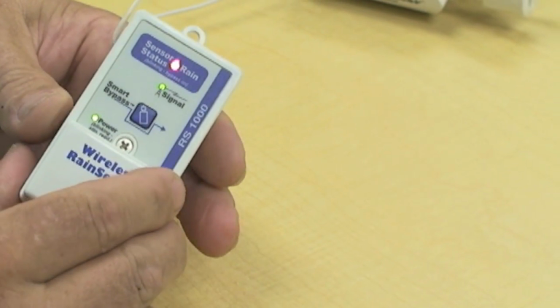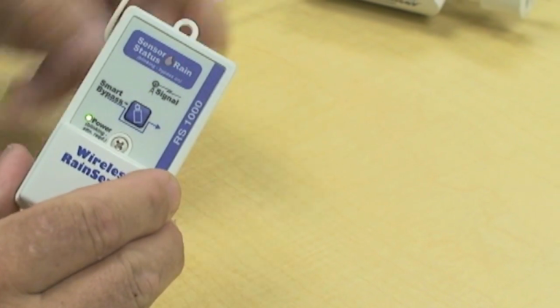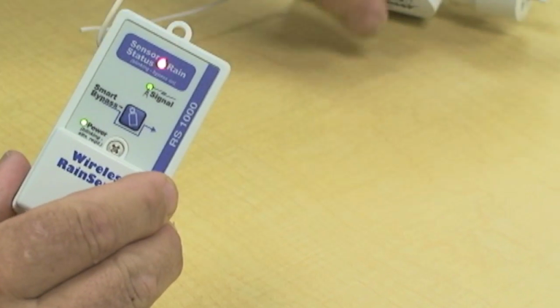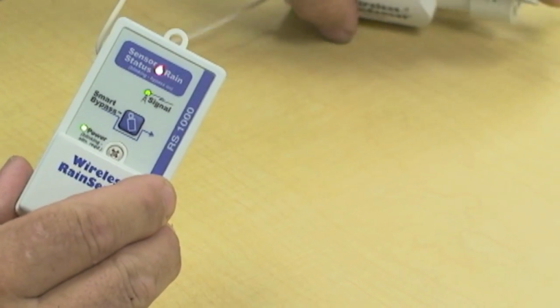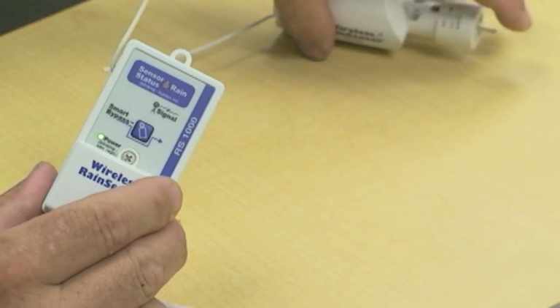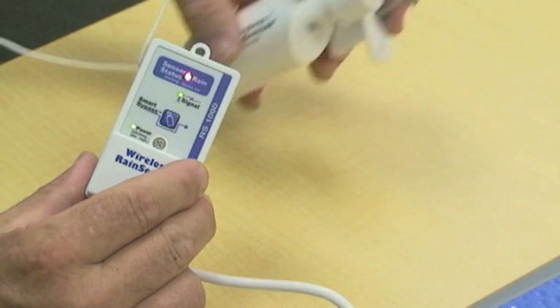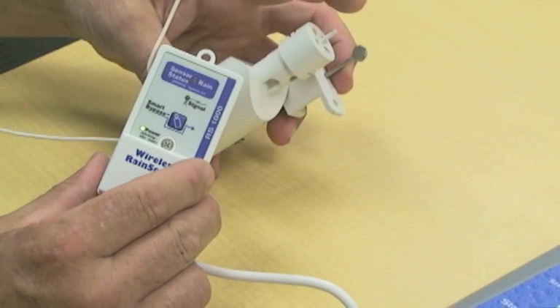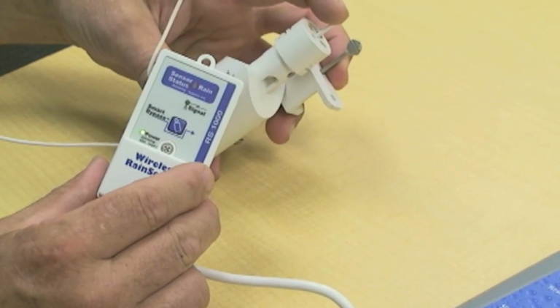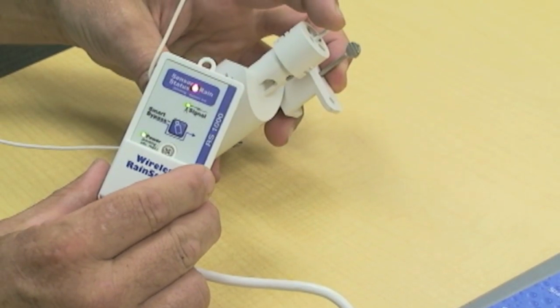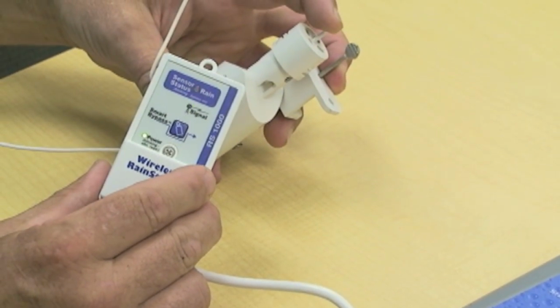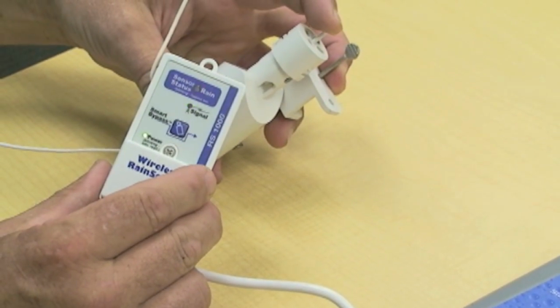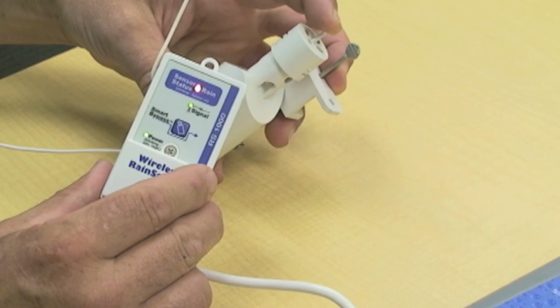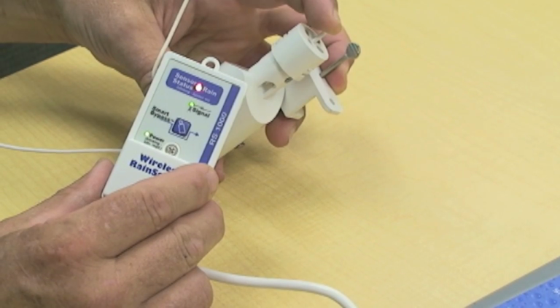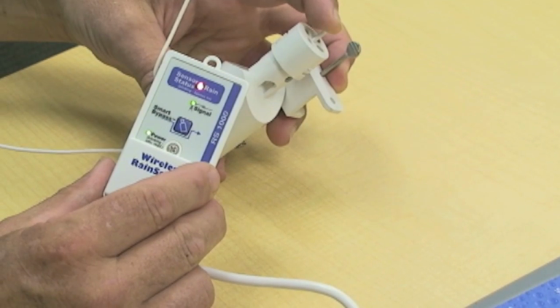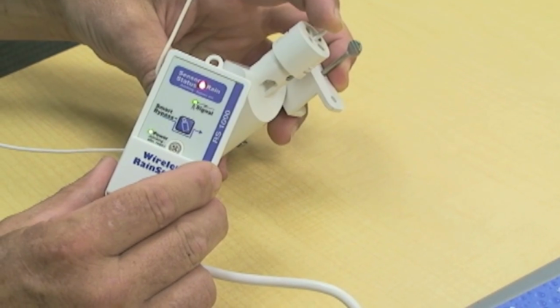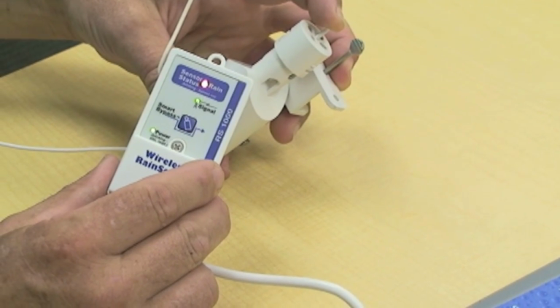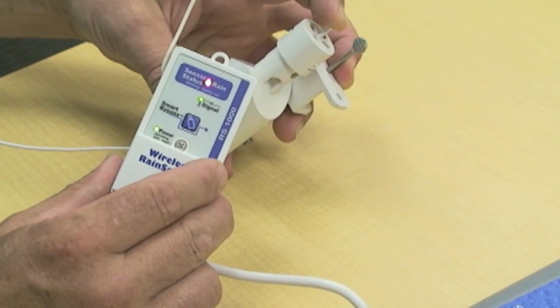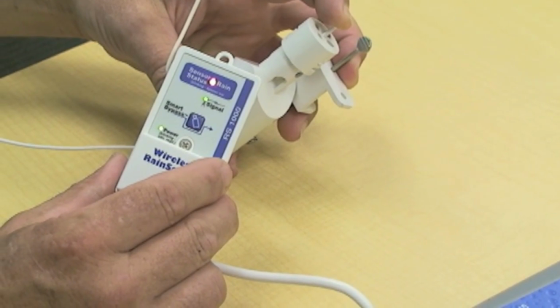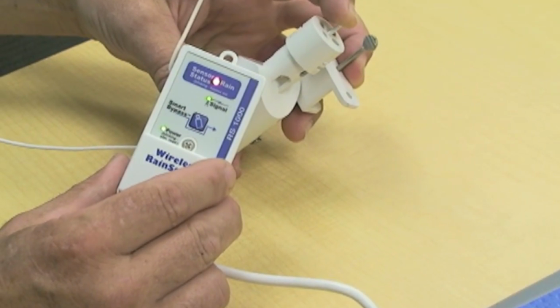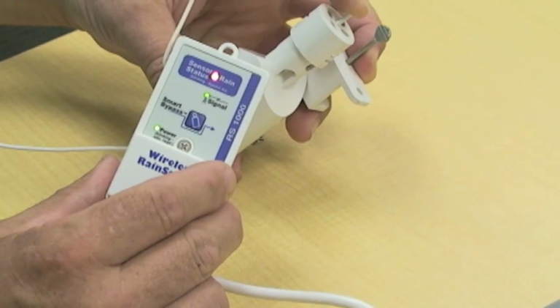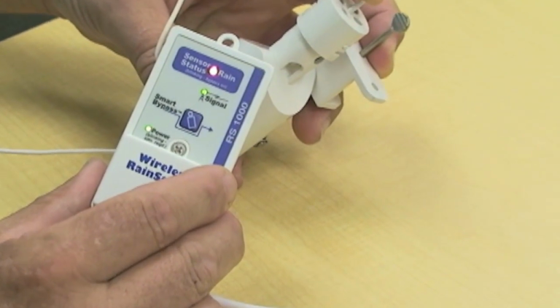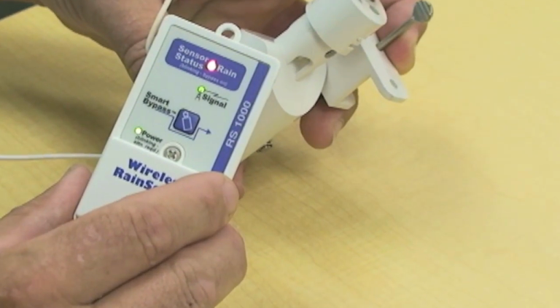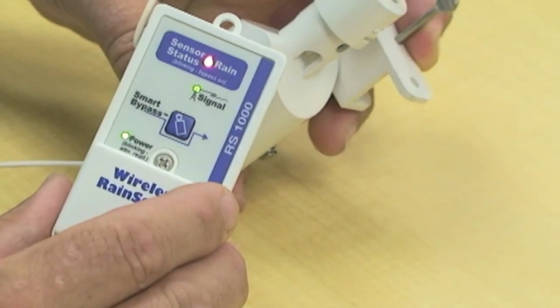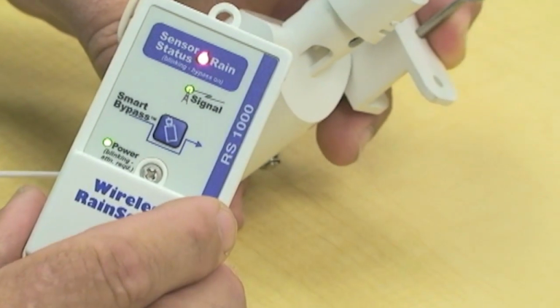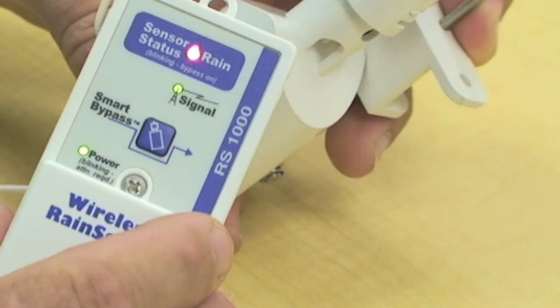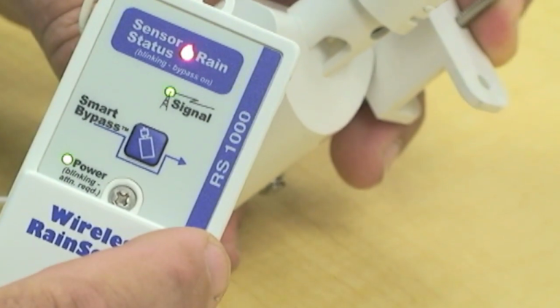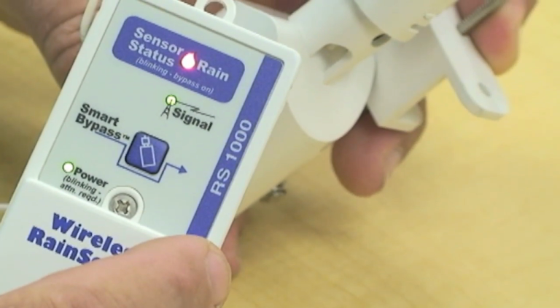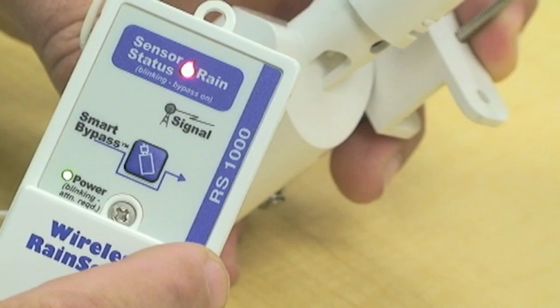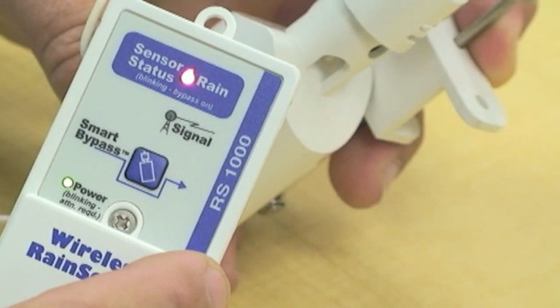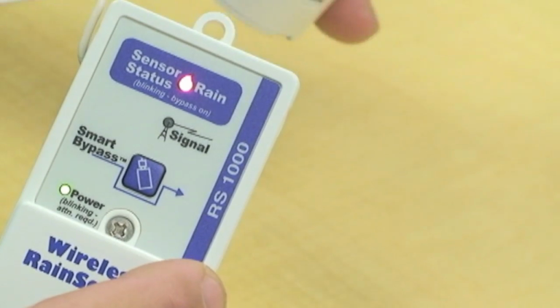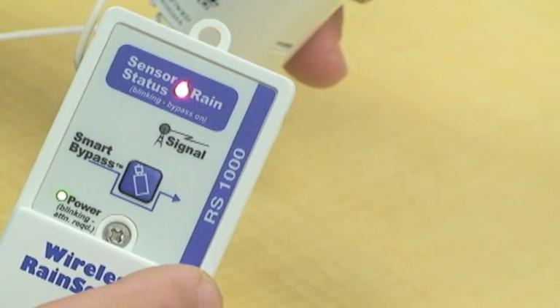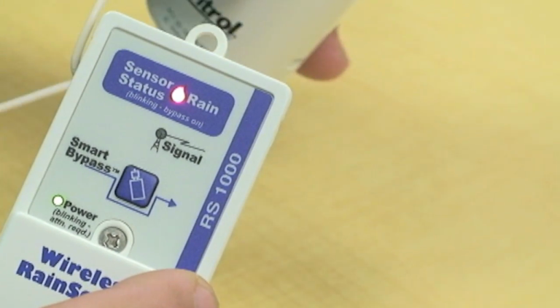Once they do, by pressing and holding the plunger down, you'll see that the red sensor status light stays lit and now it's paired up.